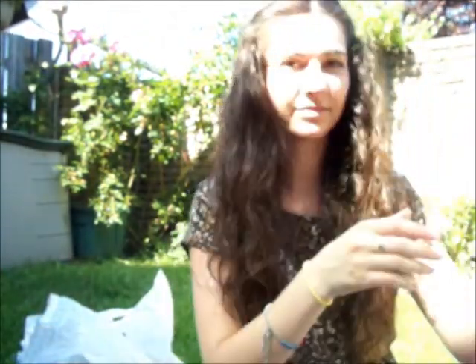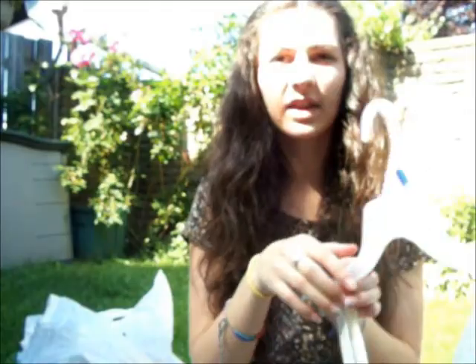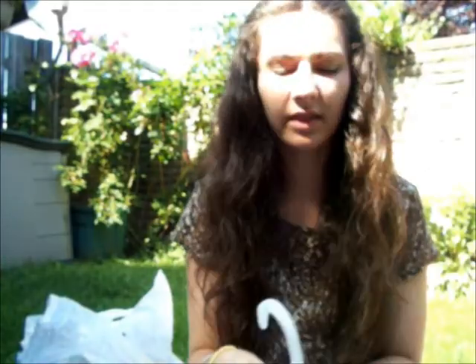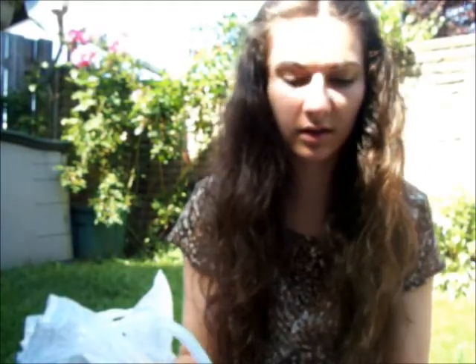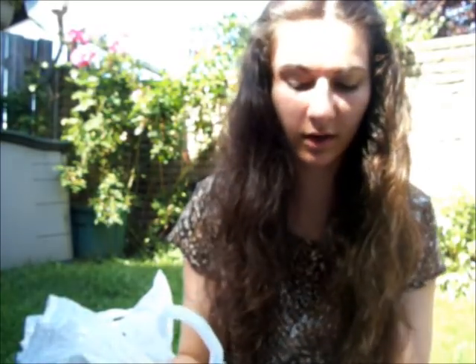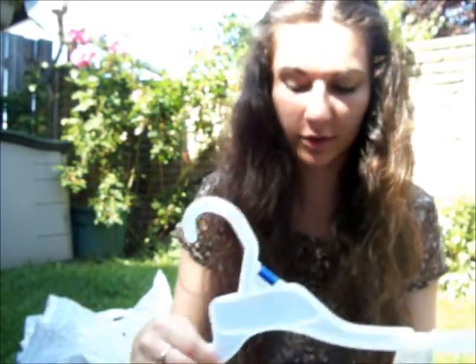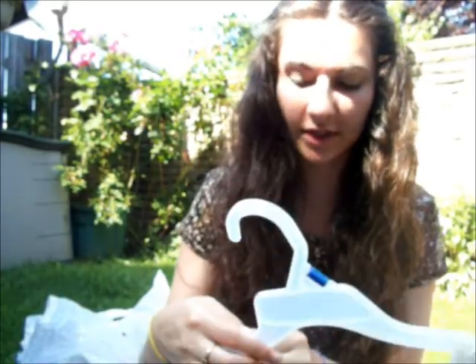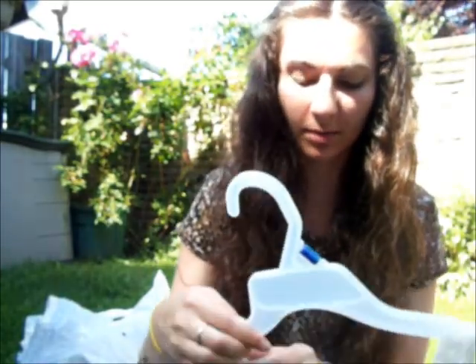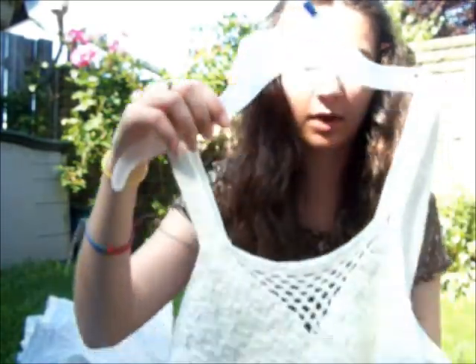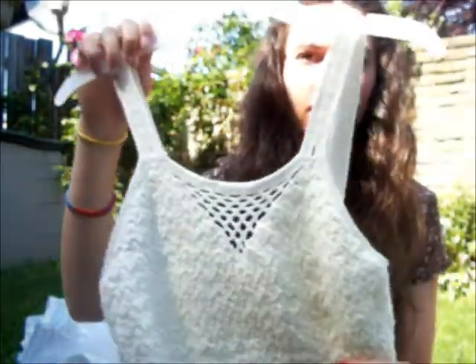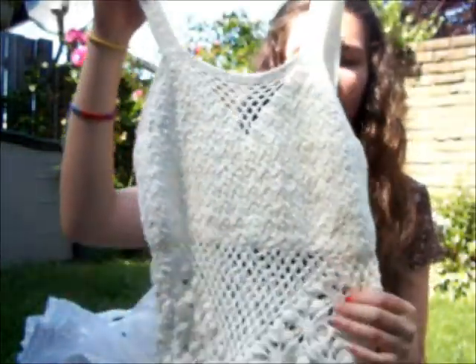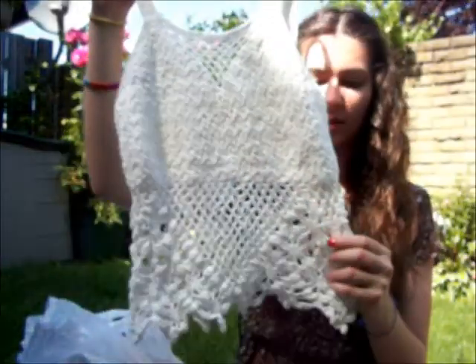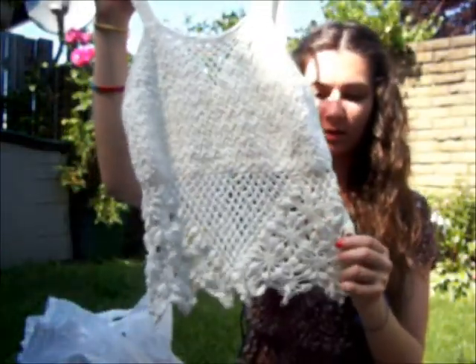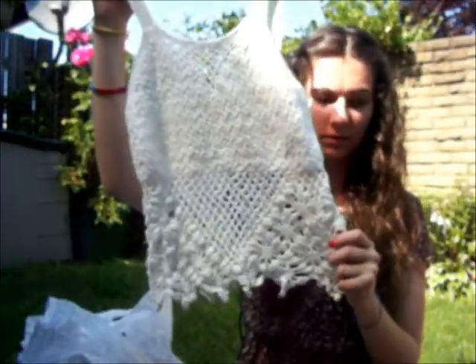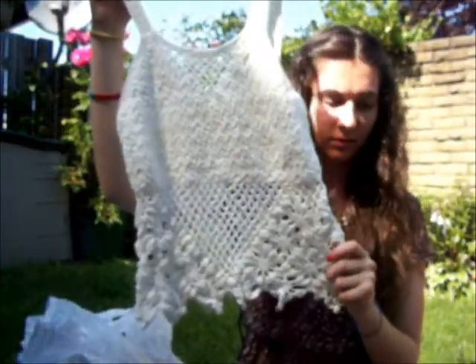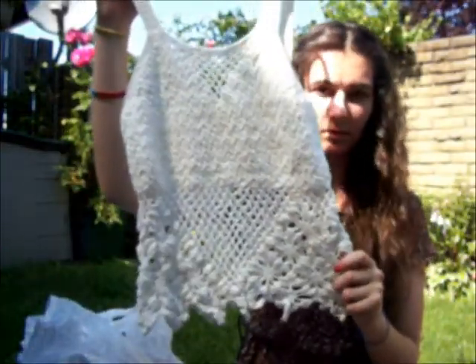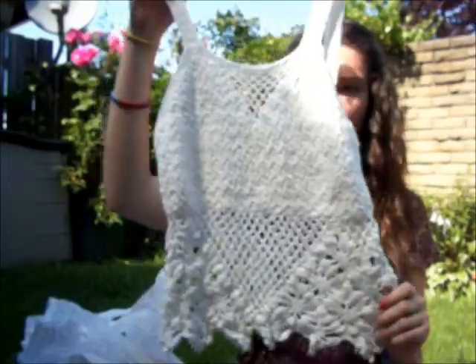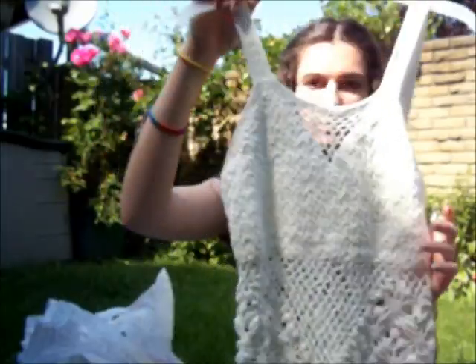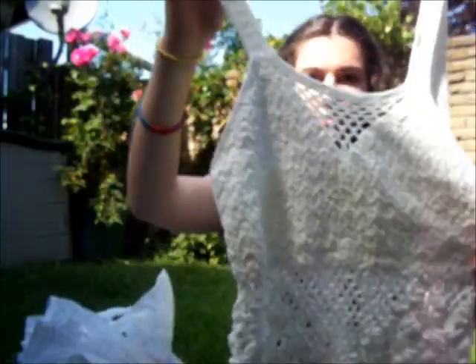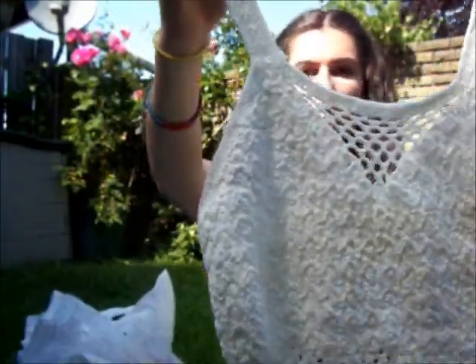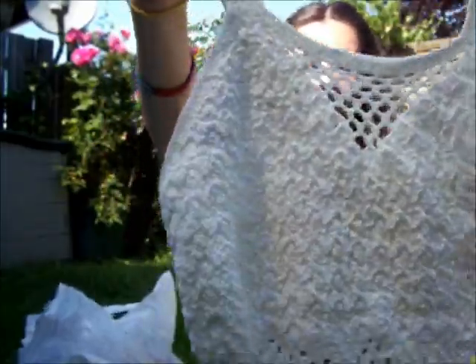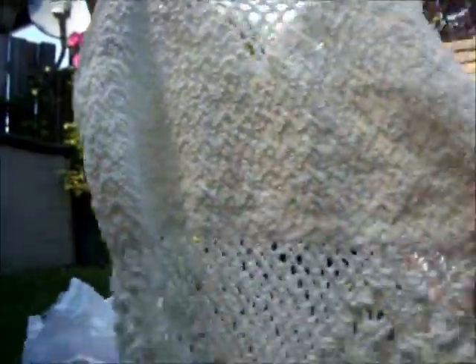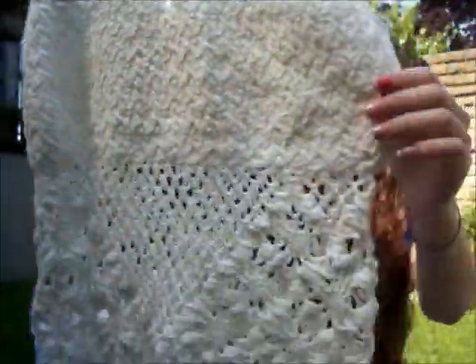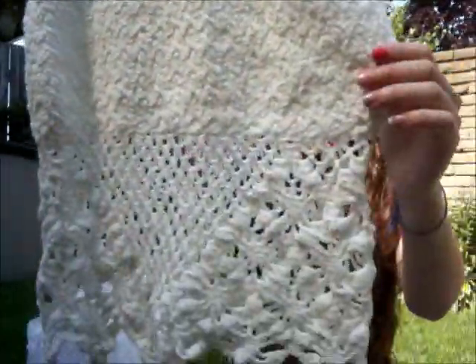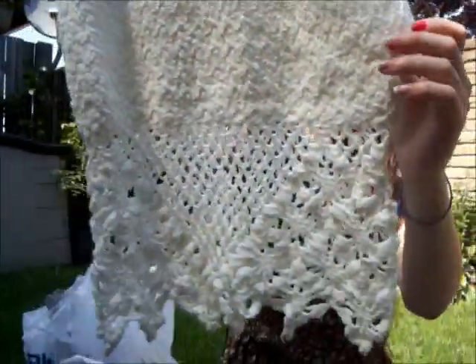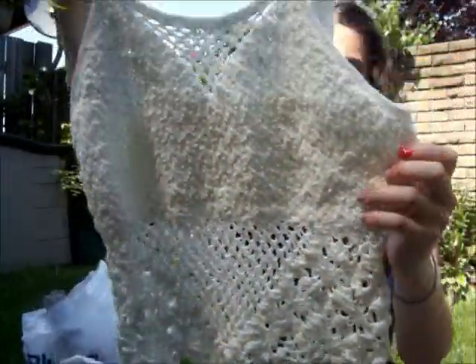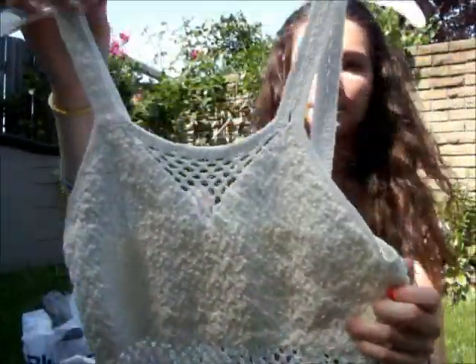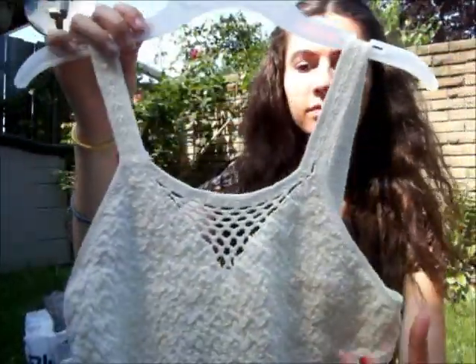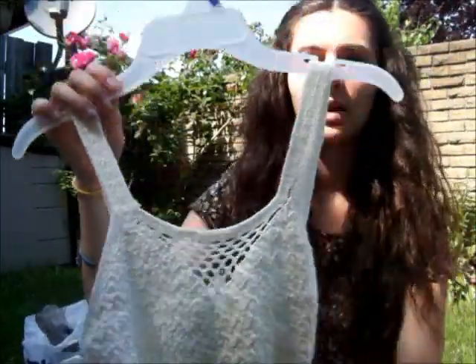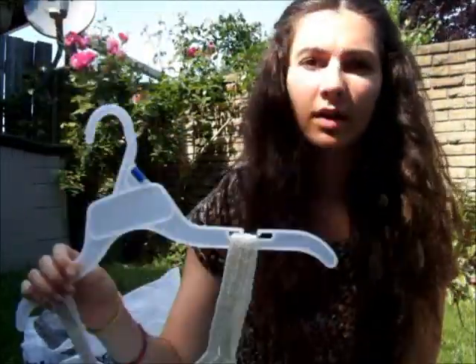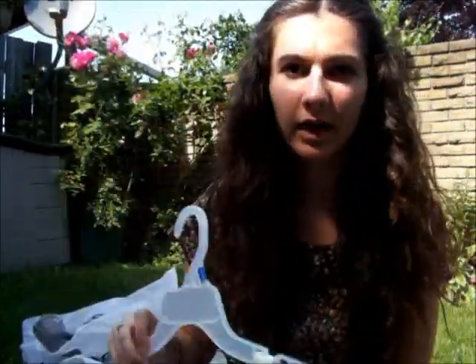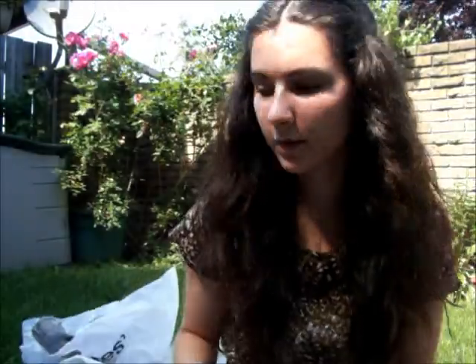And then I got this crochet top as well. And that was $4.